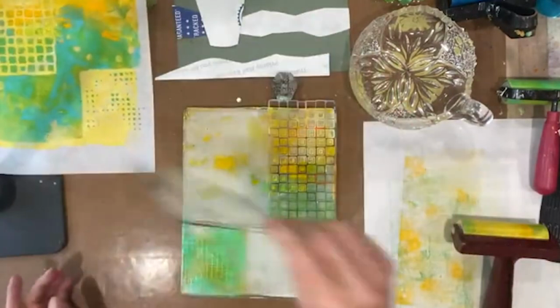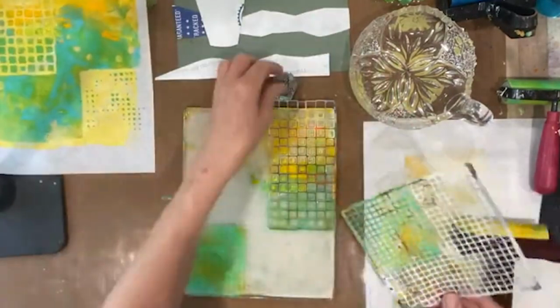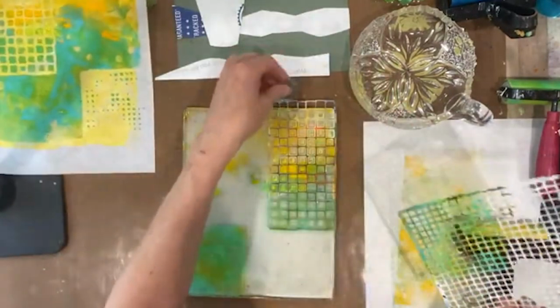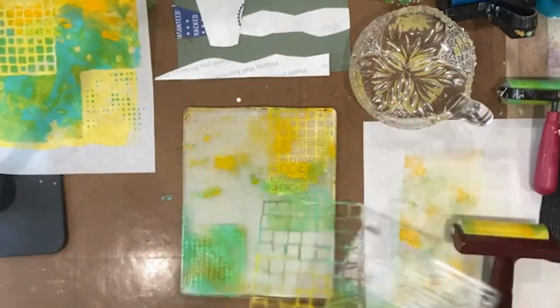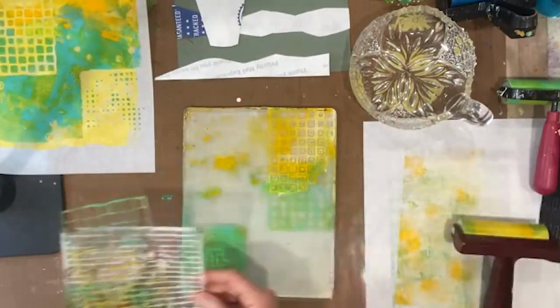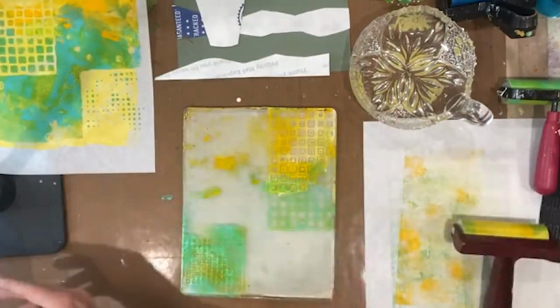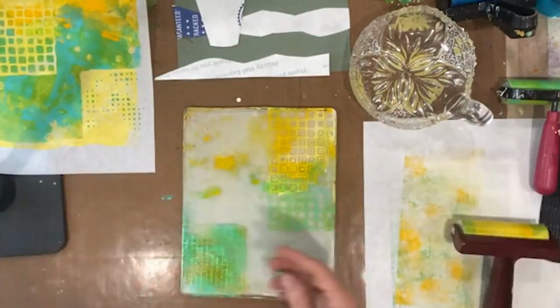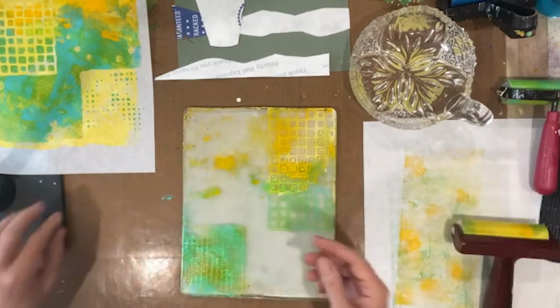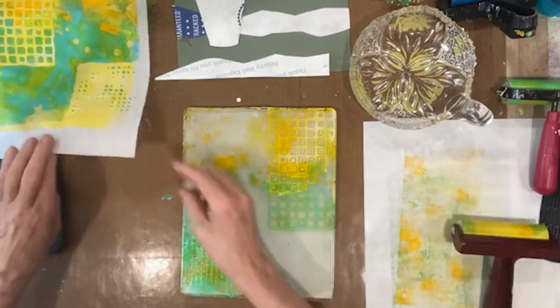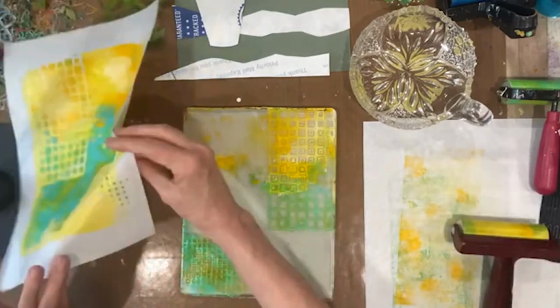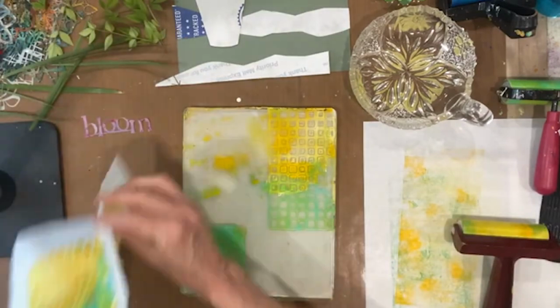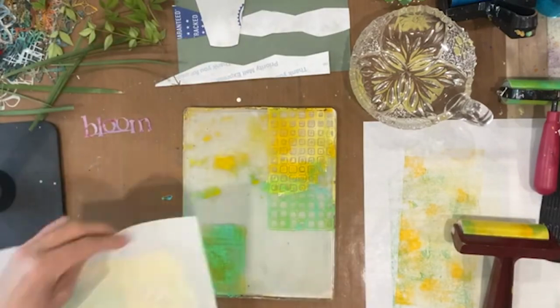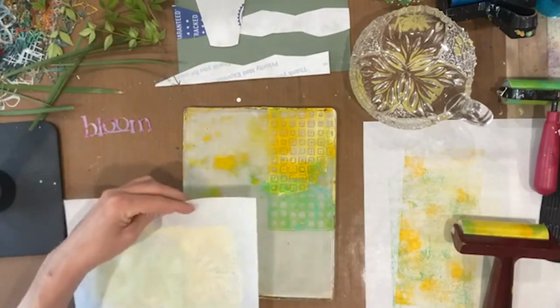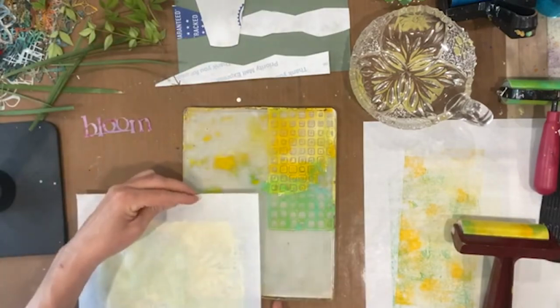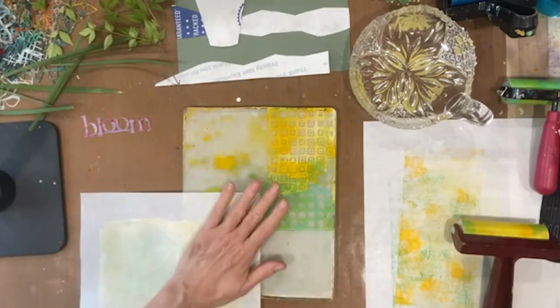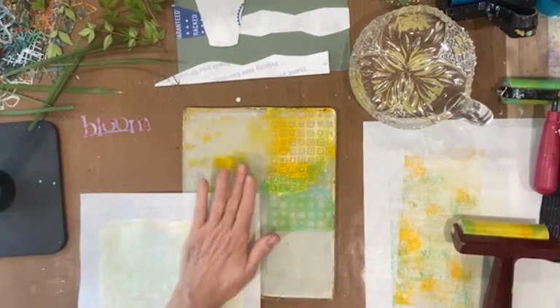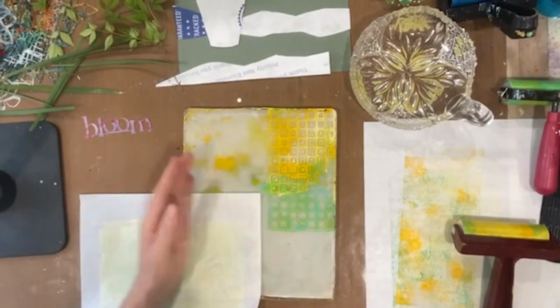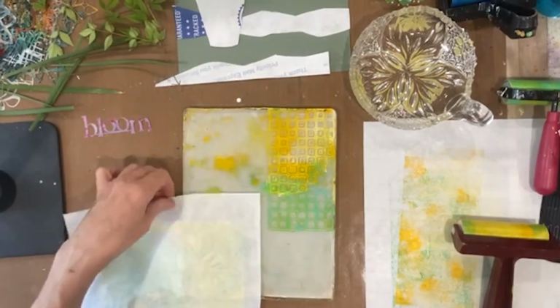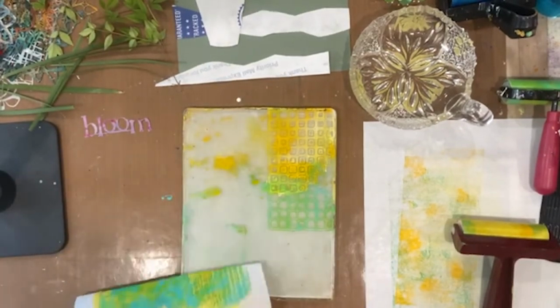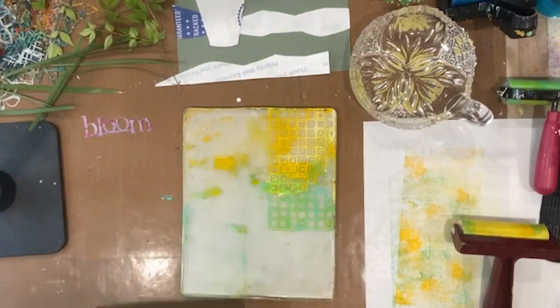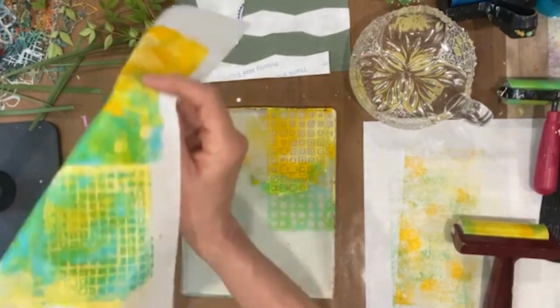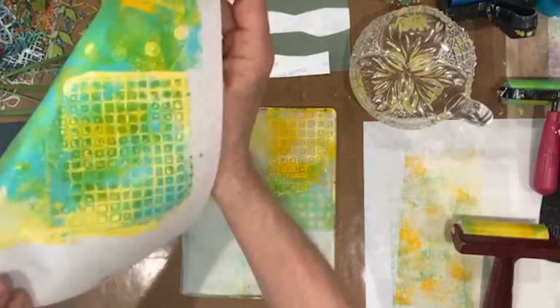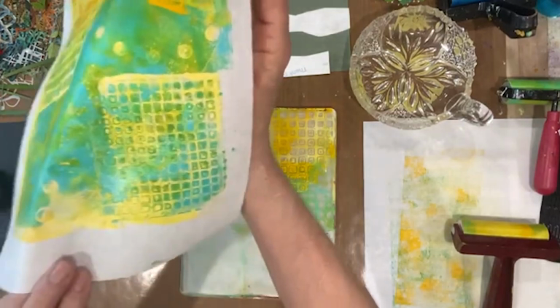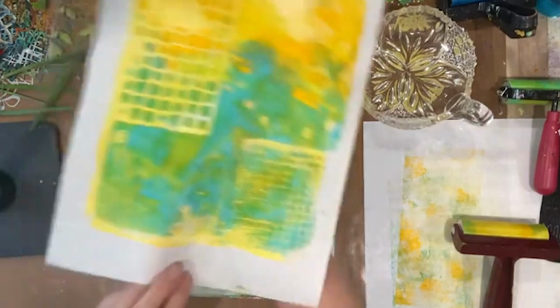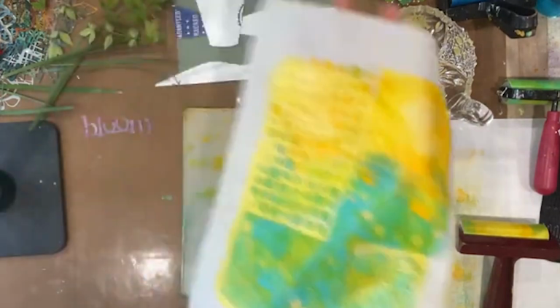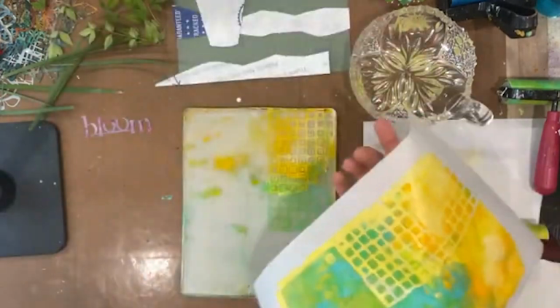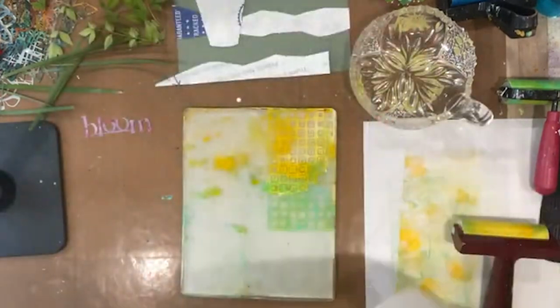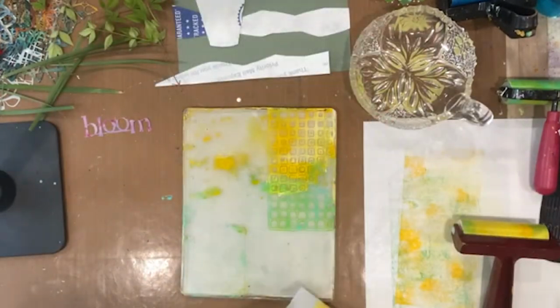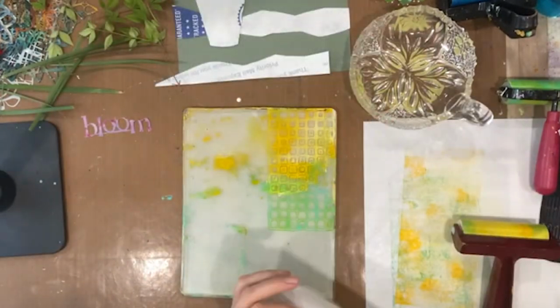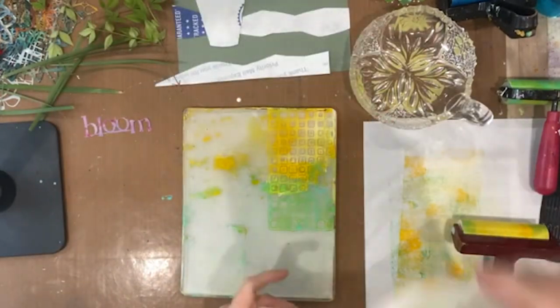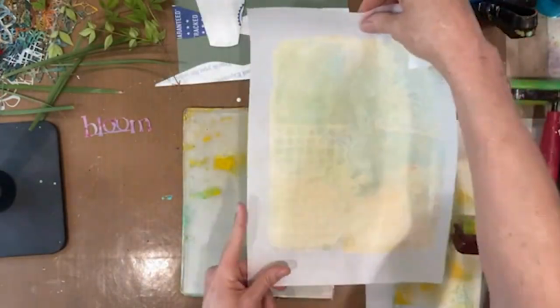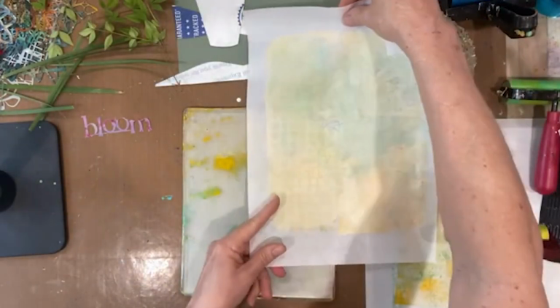Let's pick this up right on here. Oh gosh, look at that — that's beautiful! Let's see what this looks like.